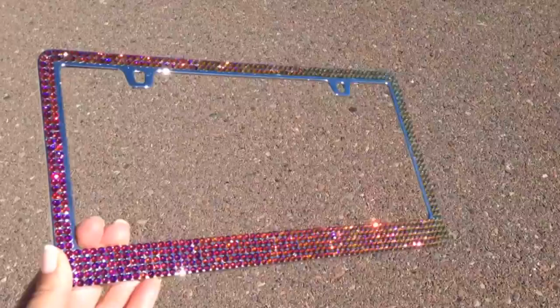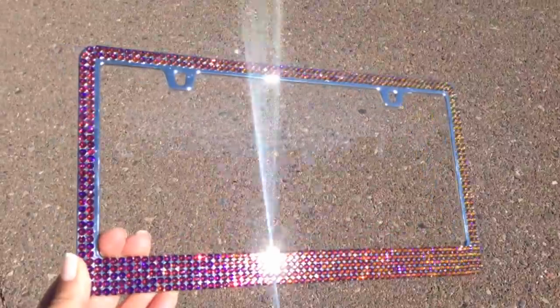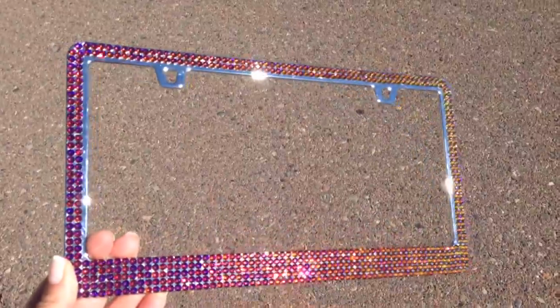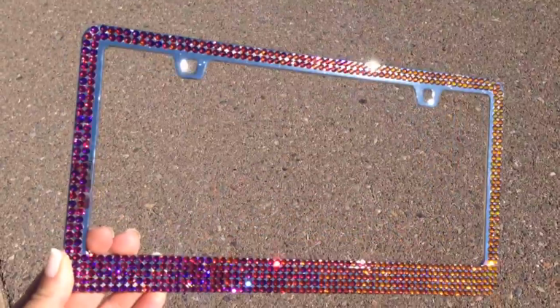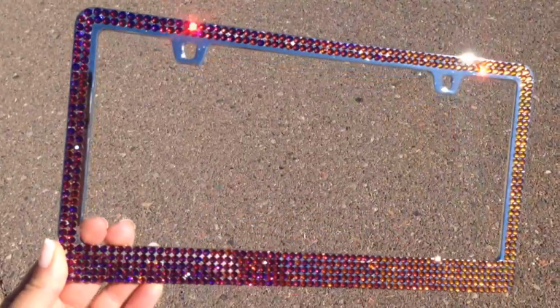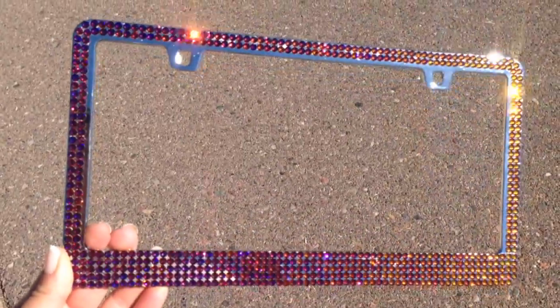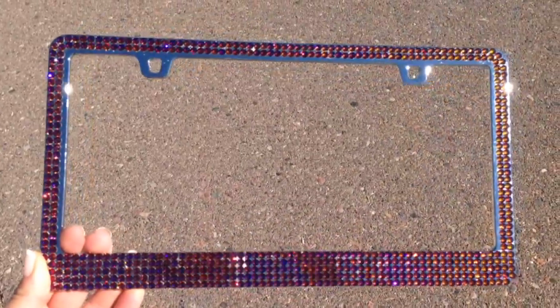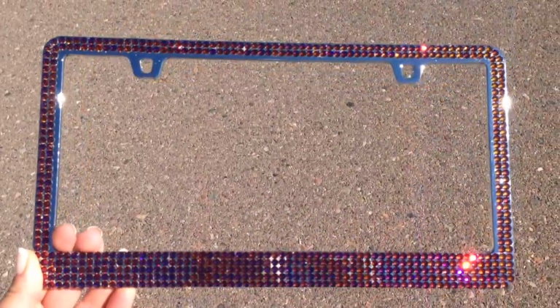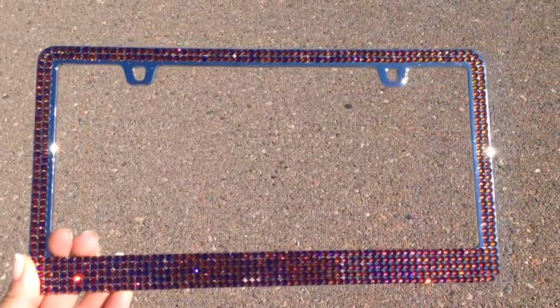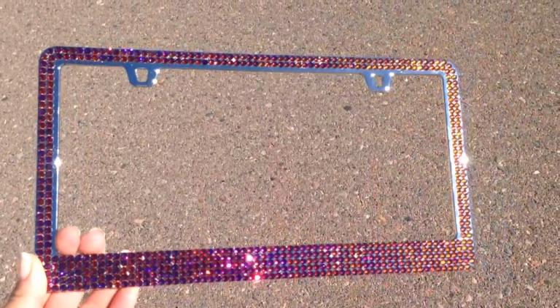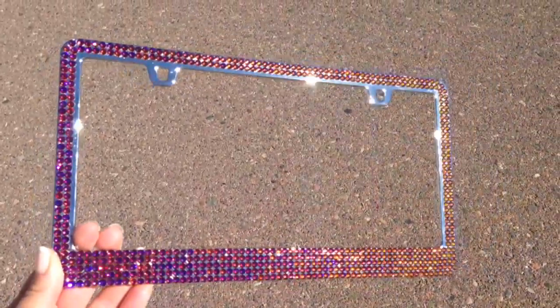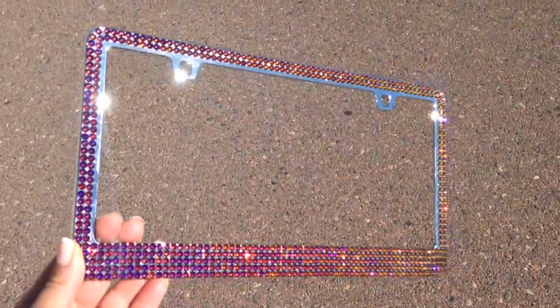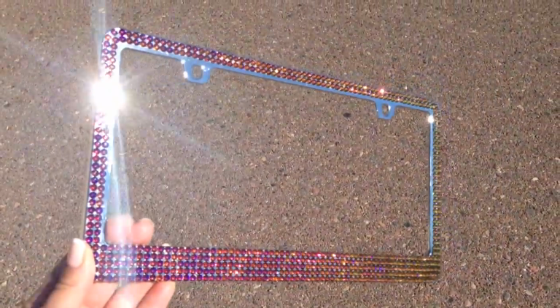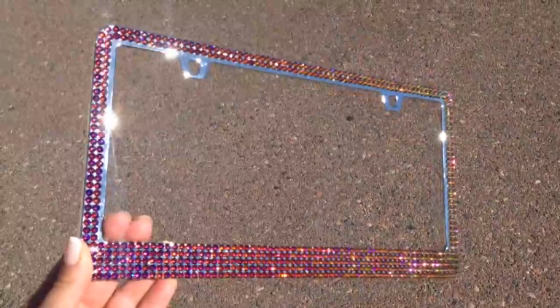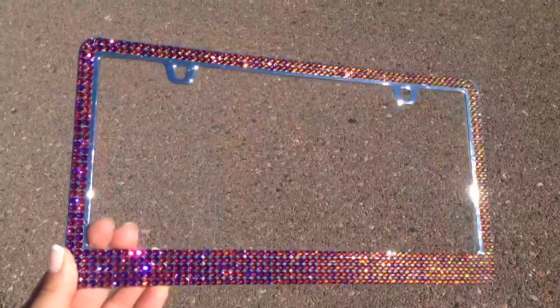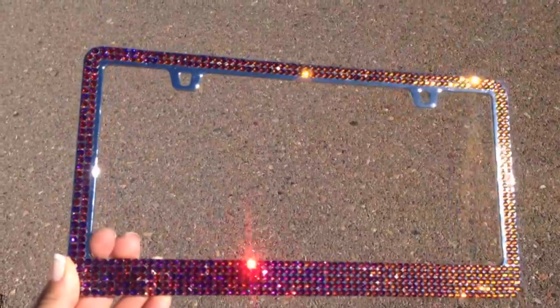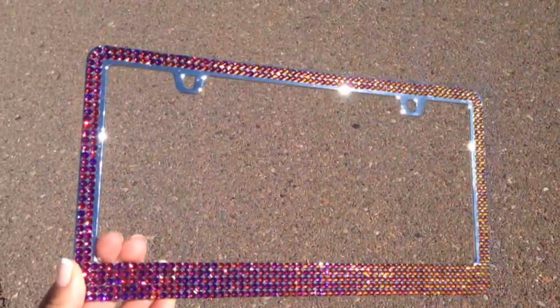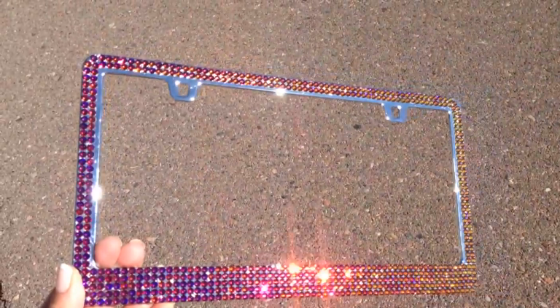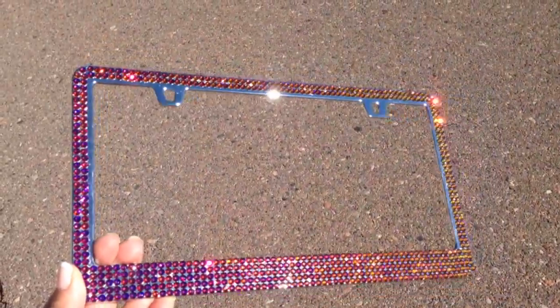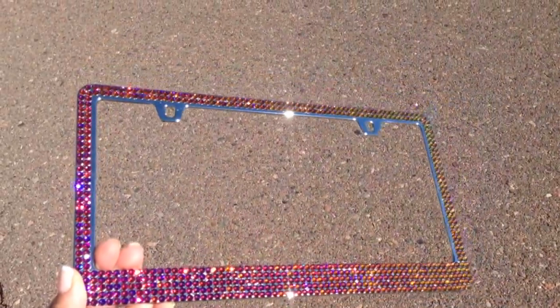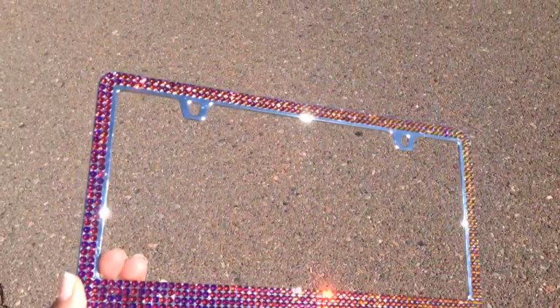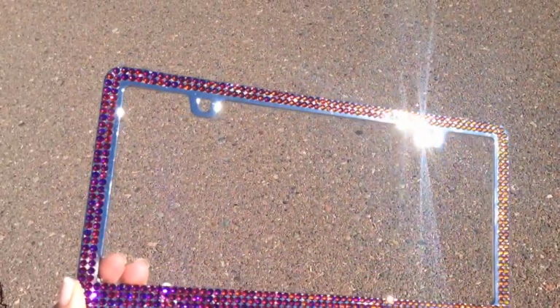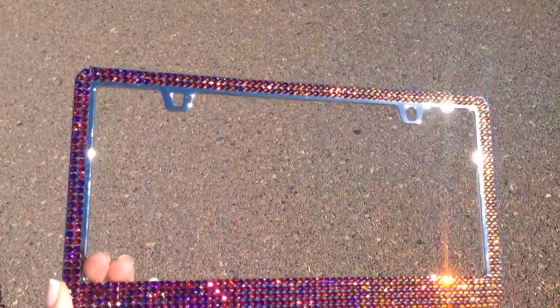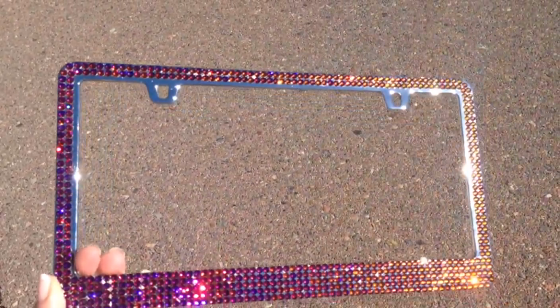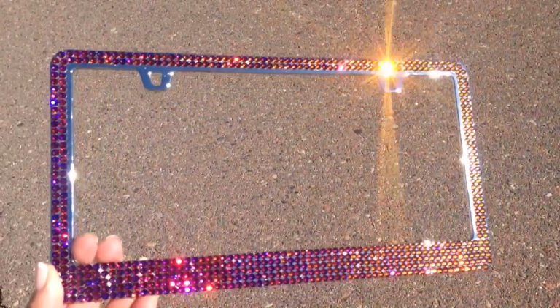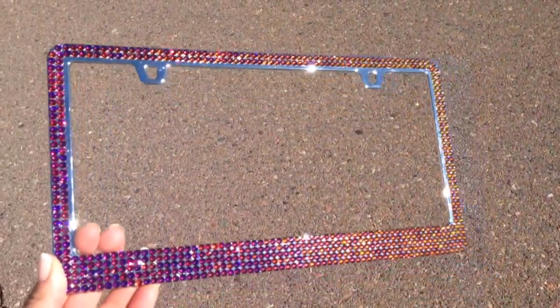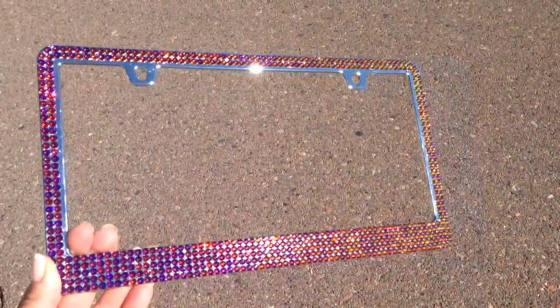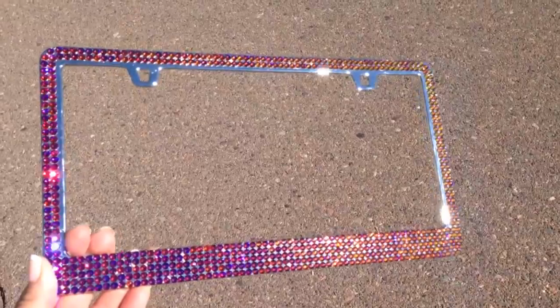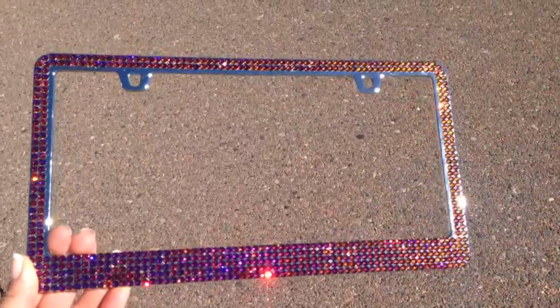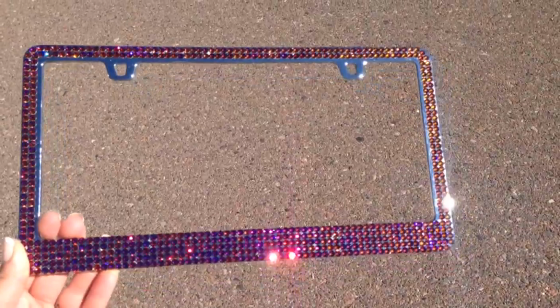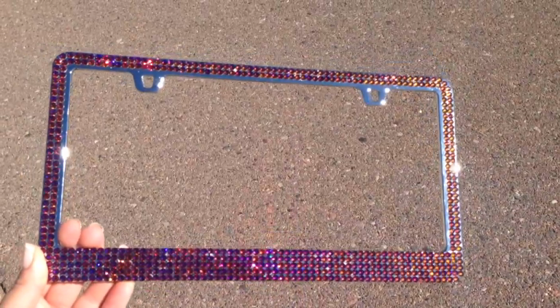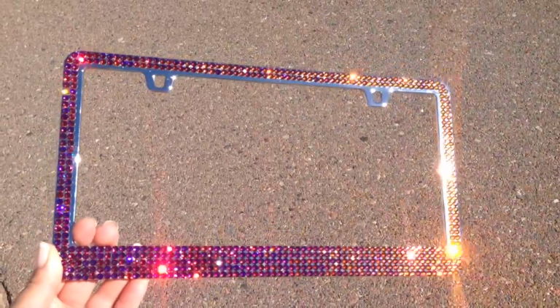Beautiful frame. This is the Swarovski crystal in Volcano — the mega Swarovski style Sassy Autoframe.